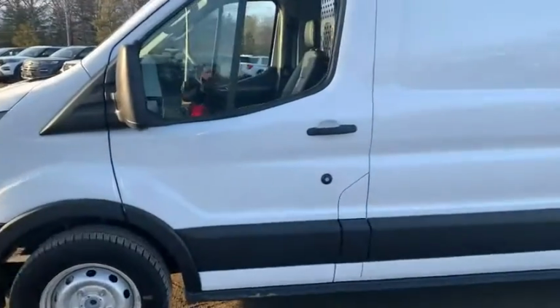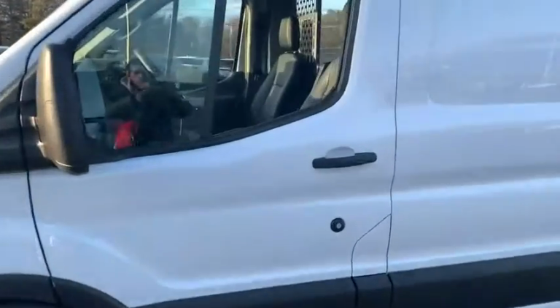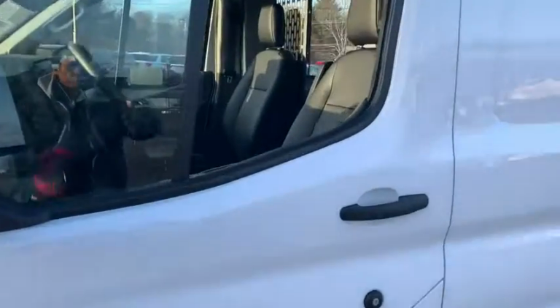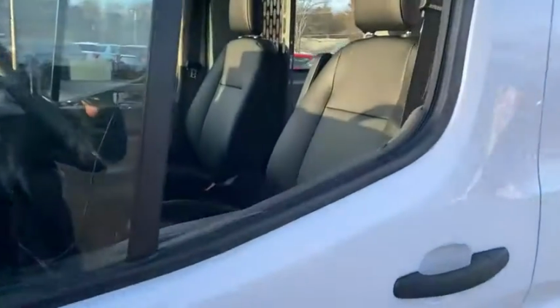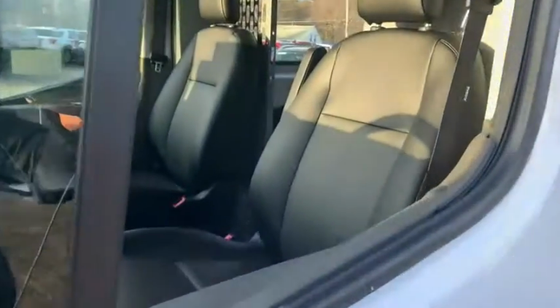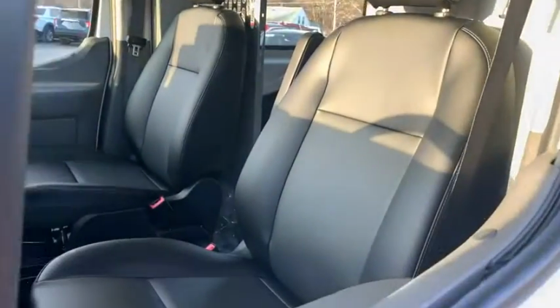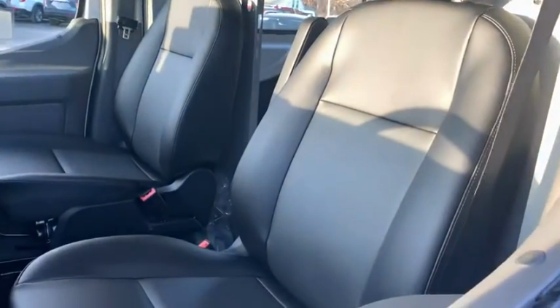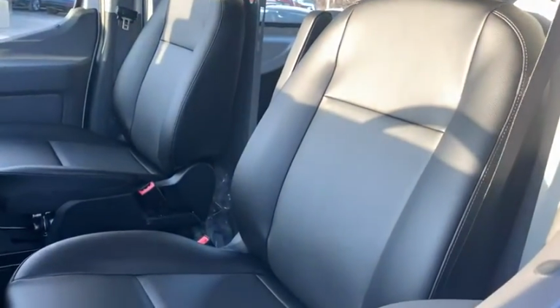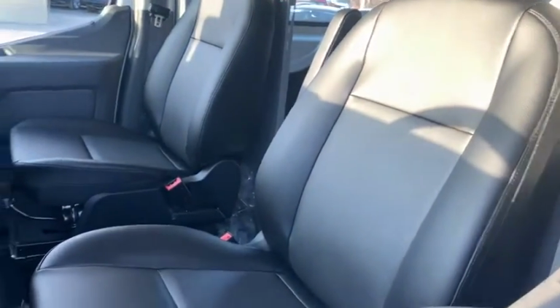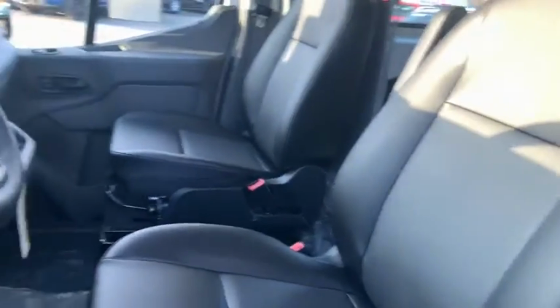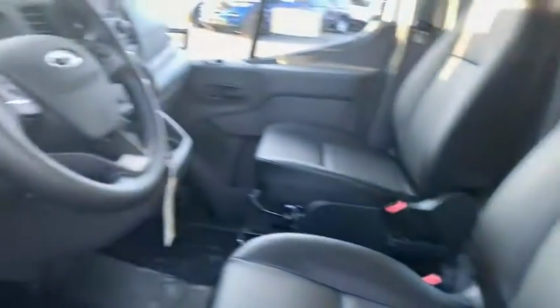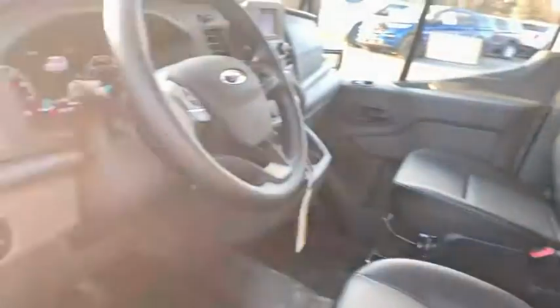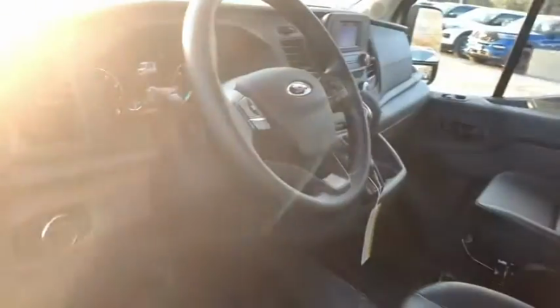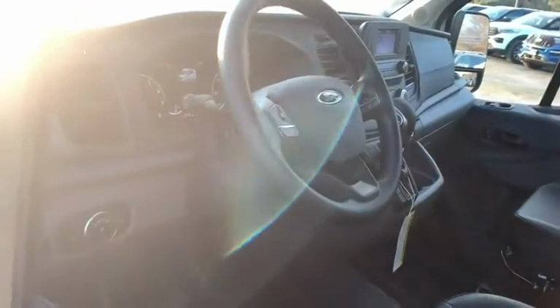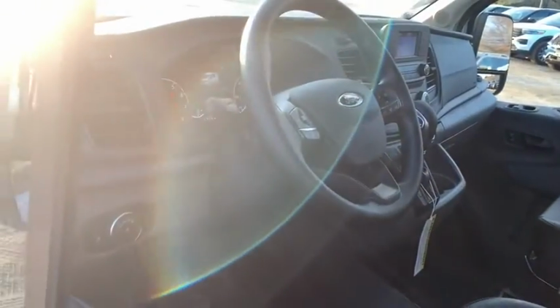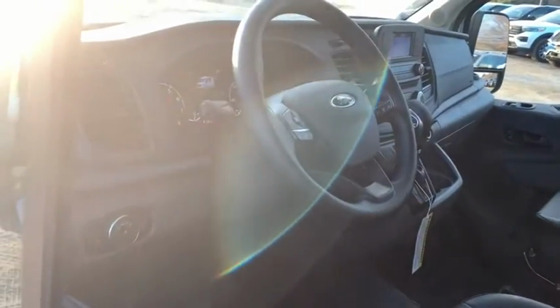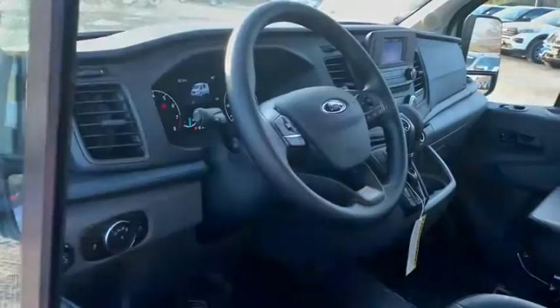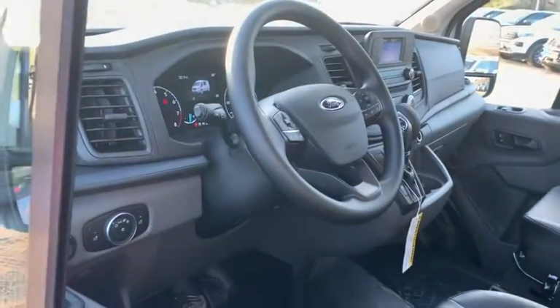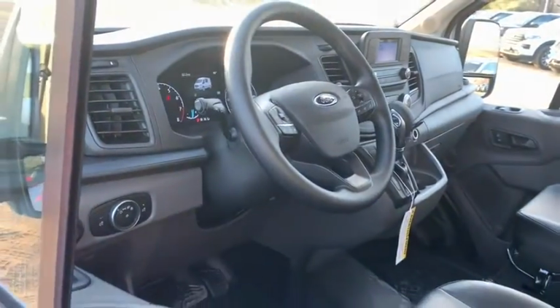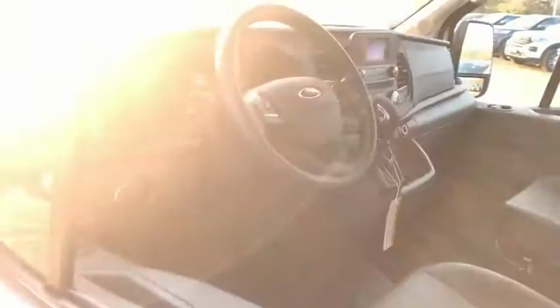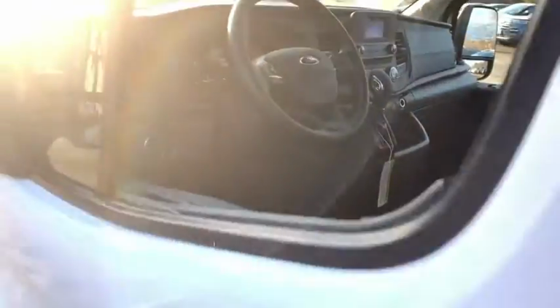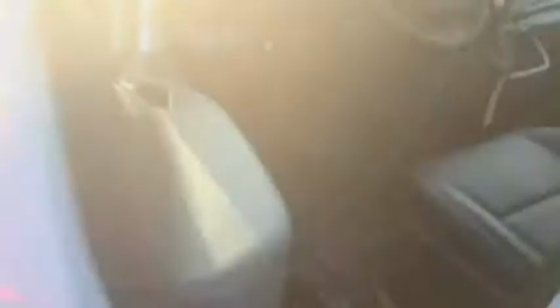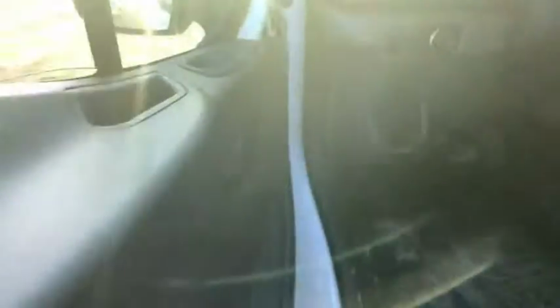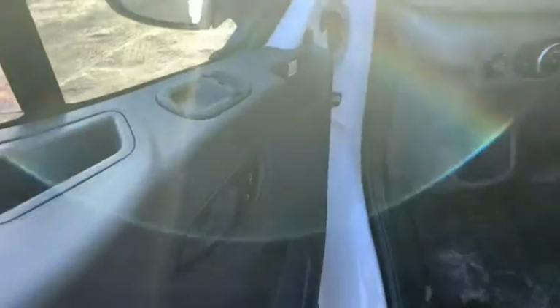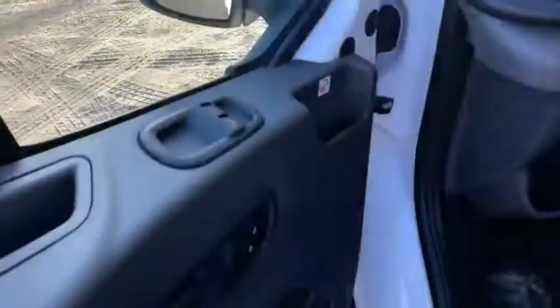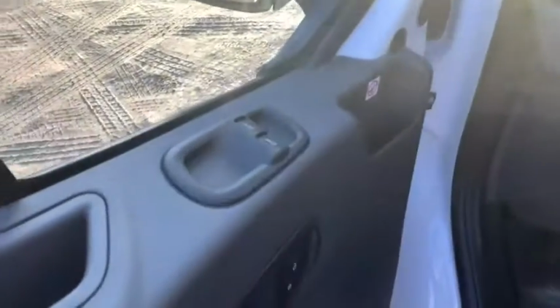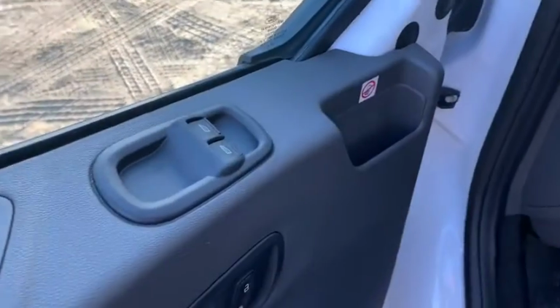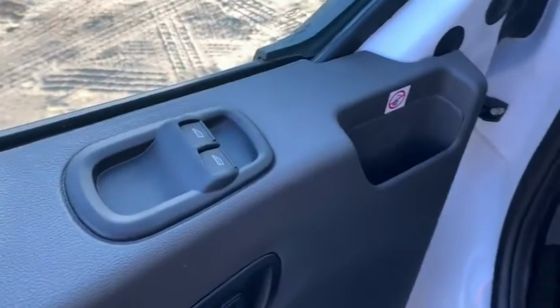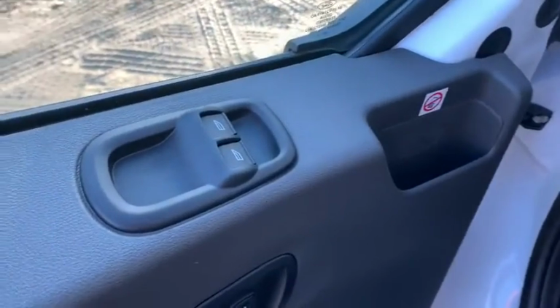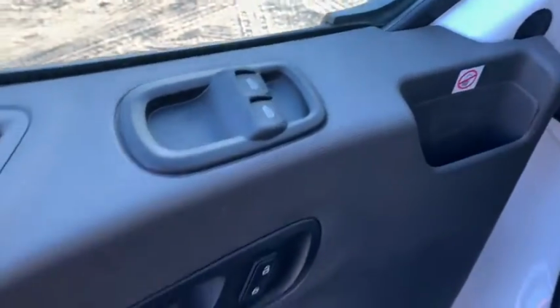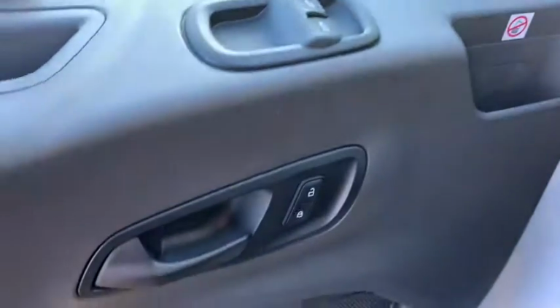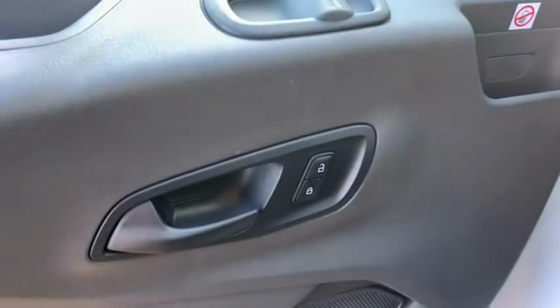Traction control, dual airbags, power steering, four-wheel disc brakes, AM-FM stereo radio, fog lights, power windows, electronic stability control, remote keyless entry, panic alarm, overhead console.